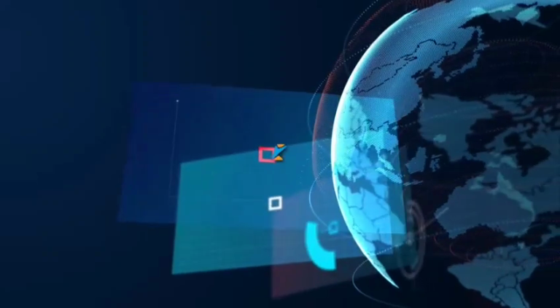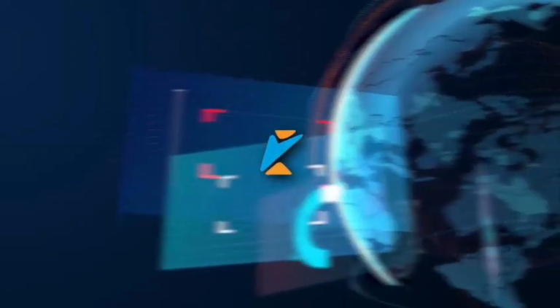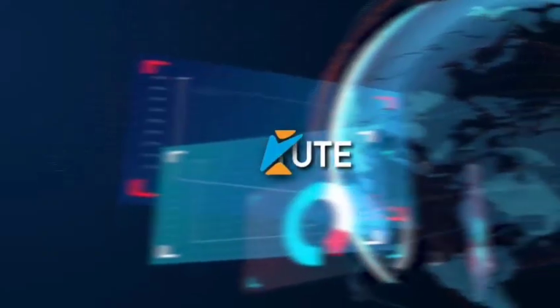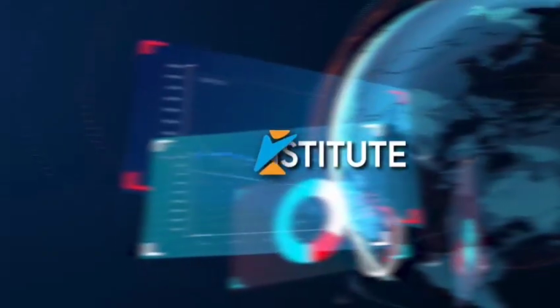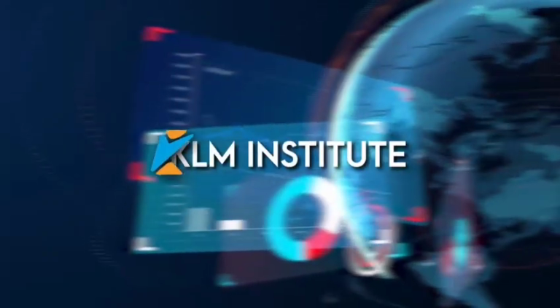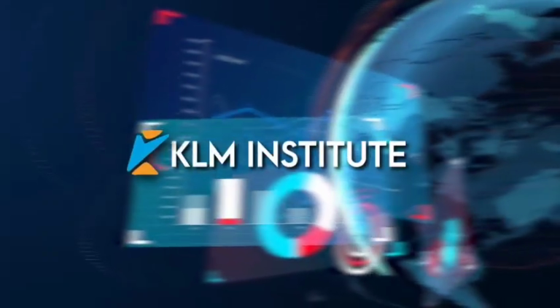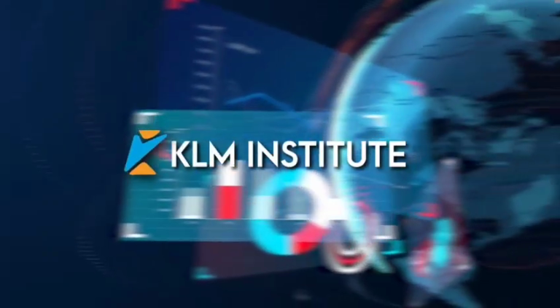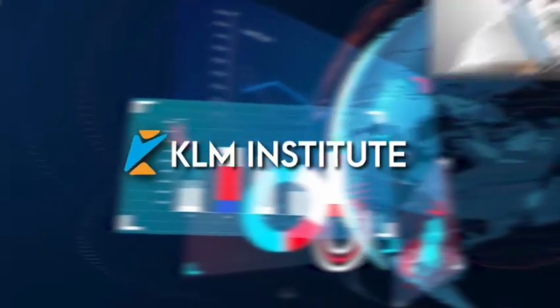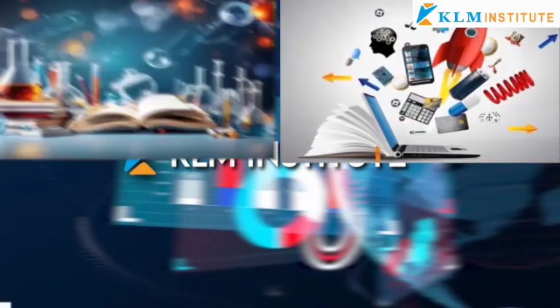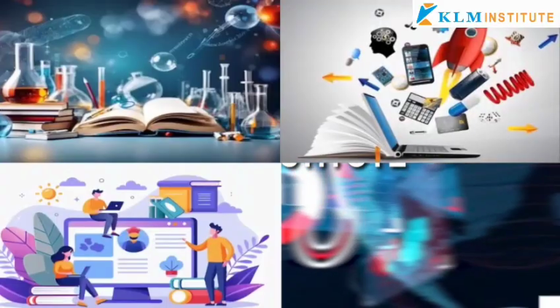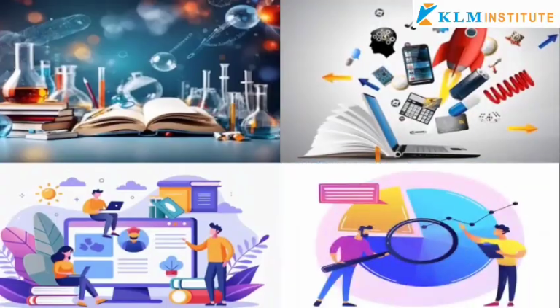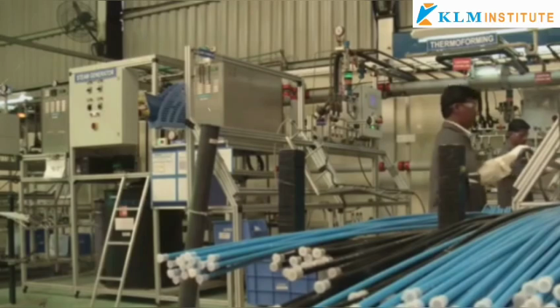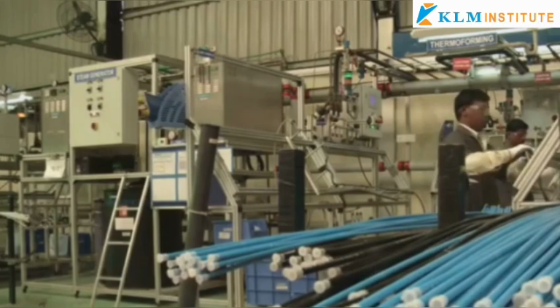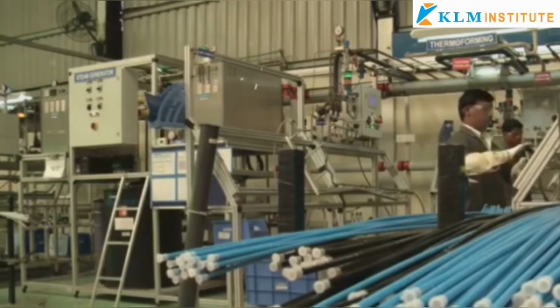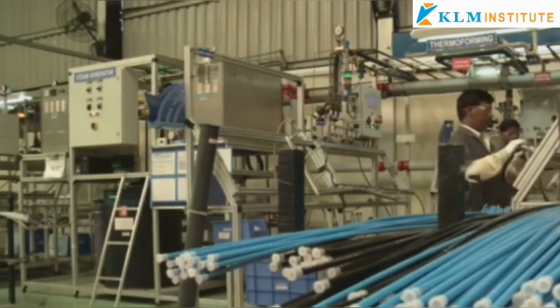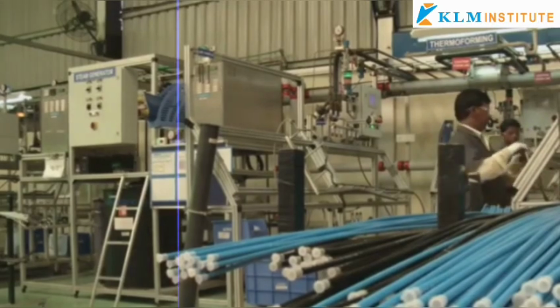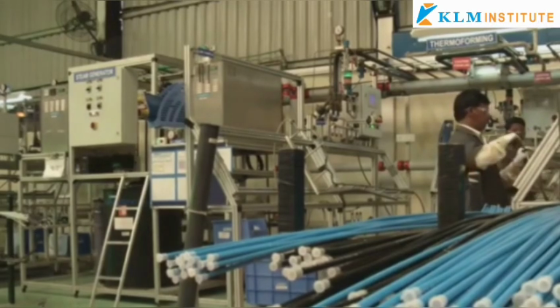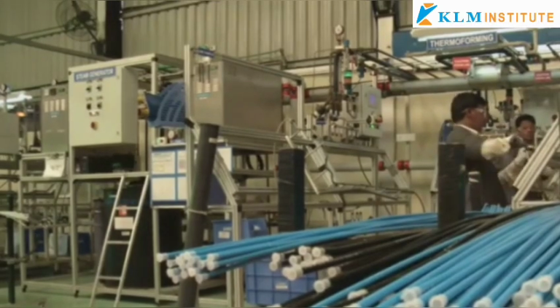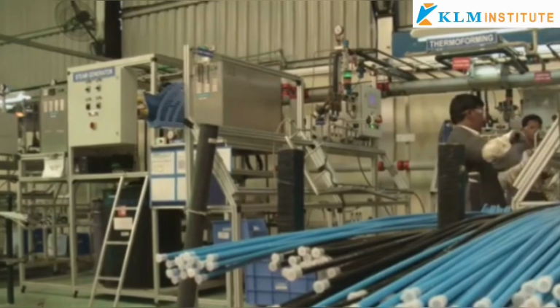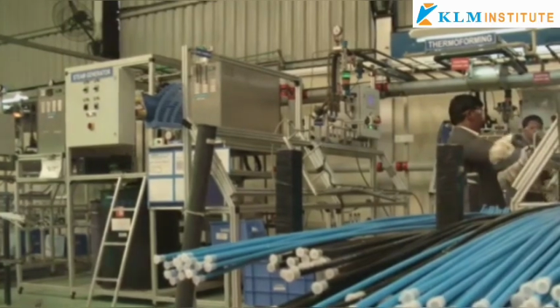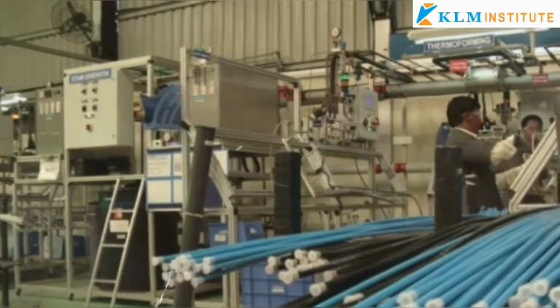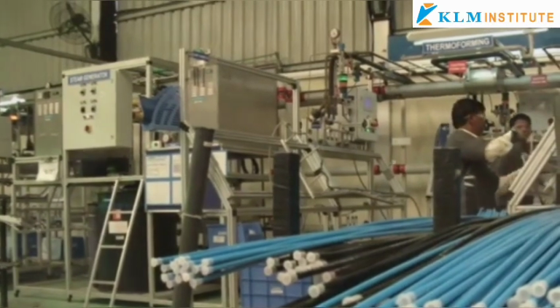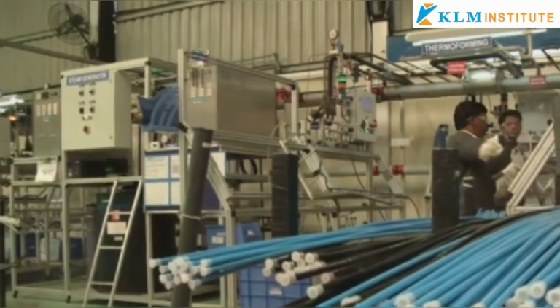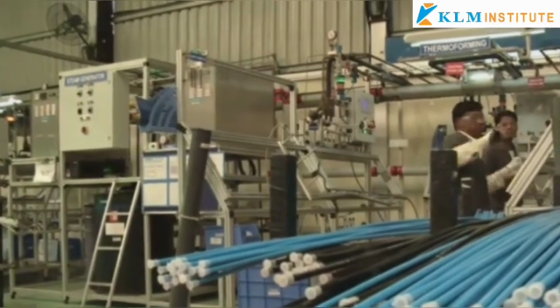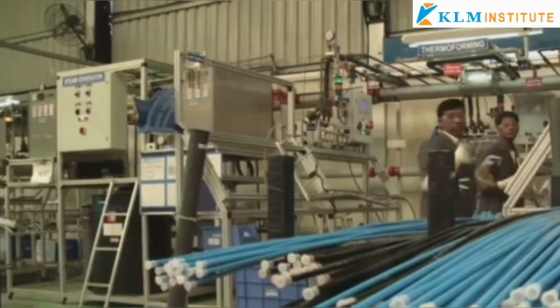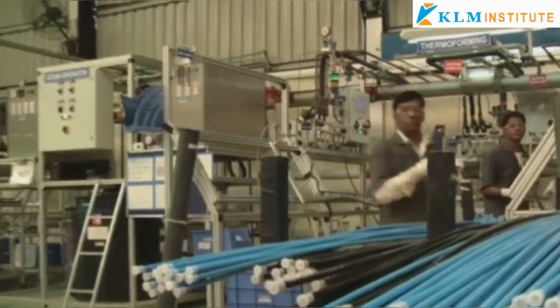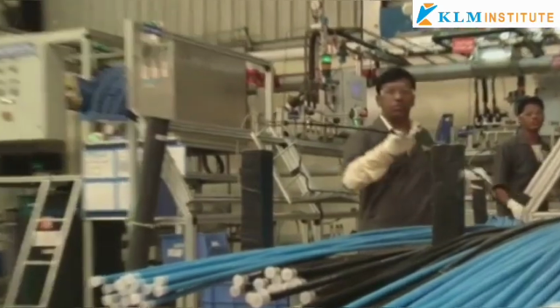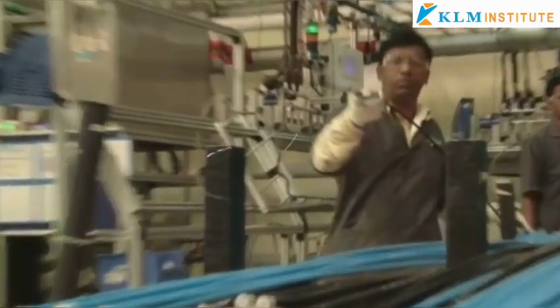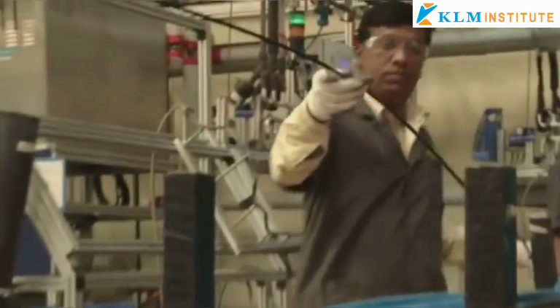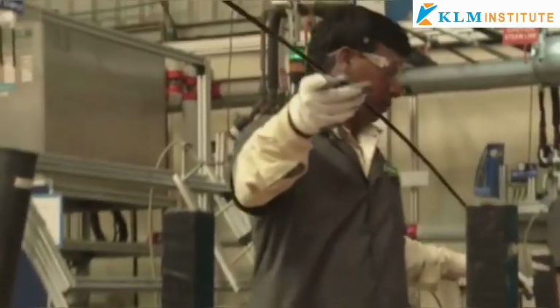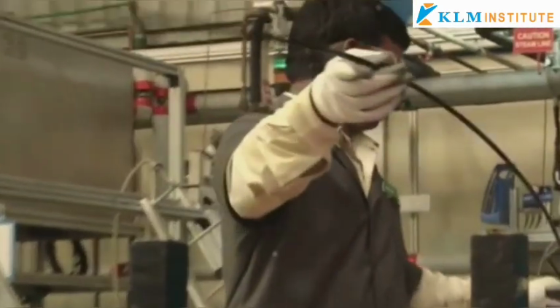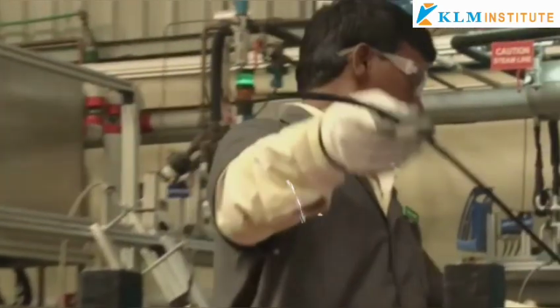Hello and welcome to KLM Institute. Today, we're taking a closer look at the Make in India program, which has just marked a decade since its inception in 2014.